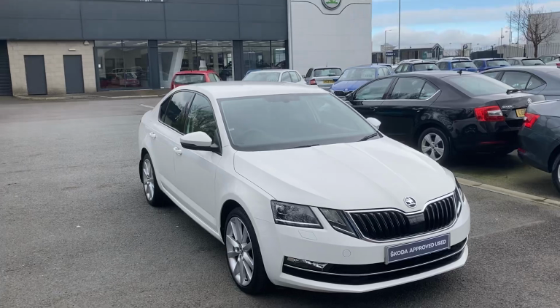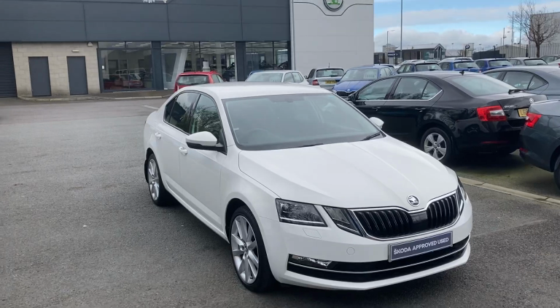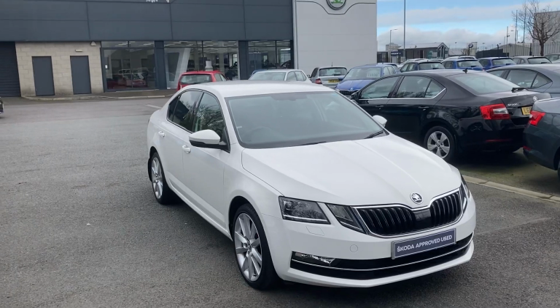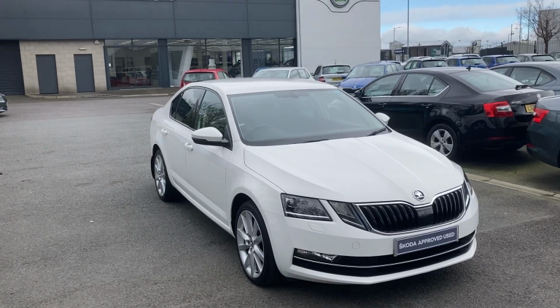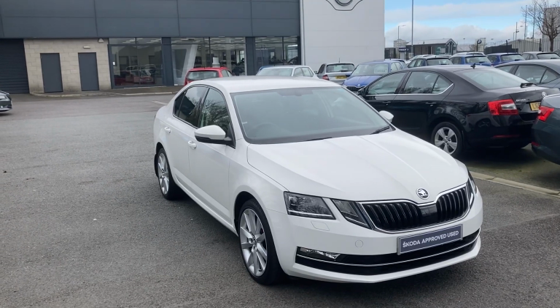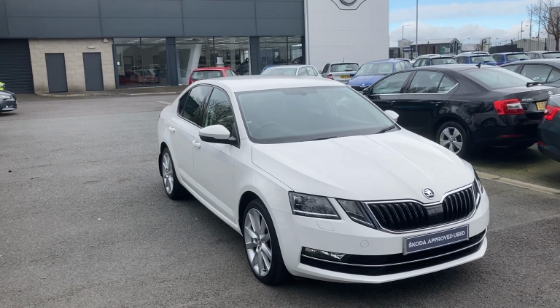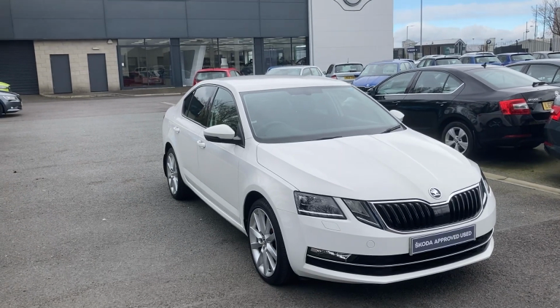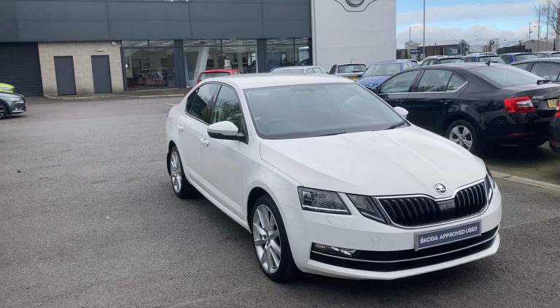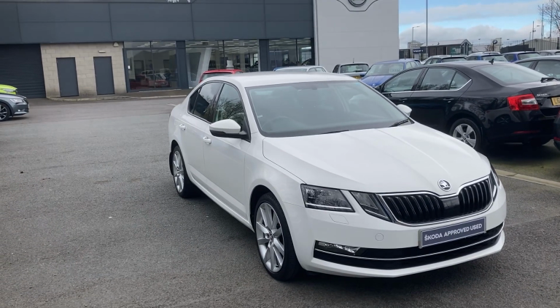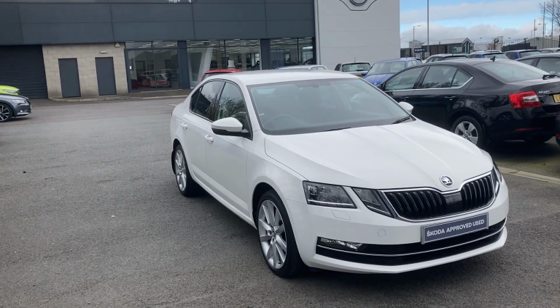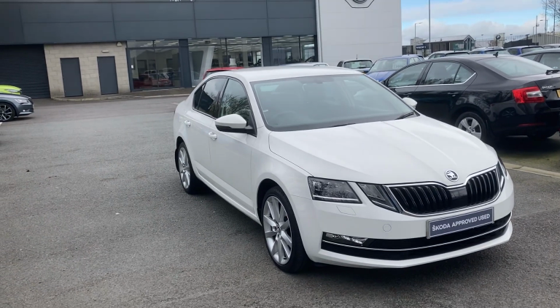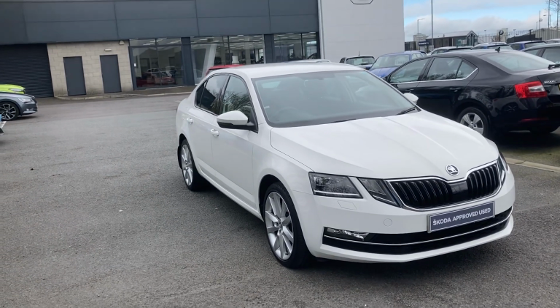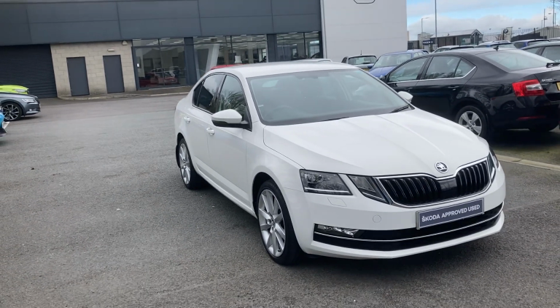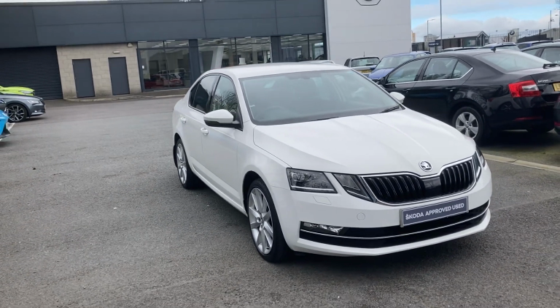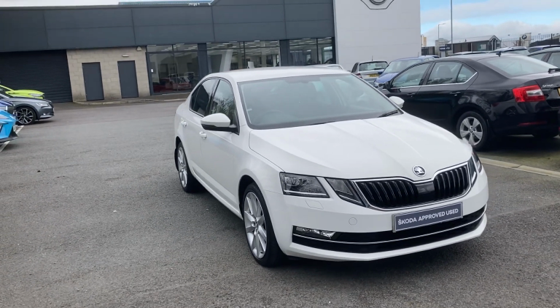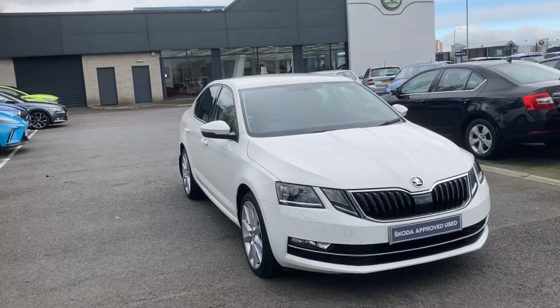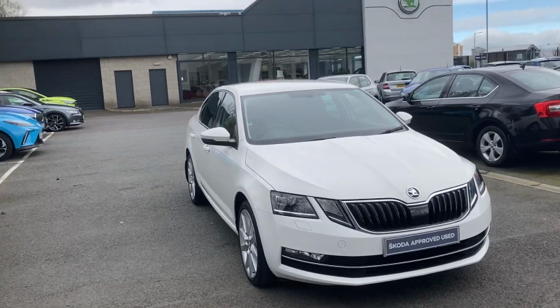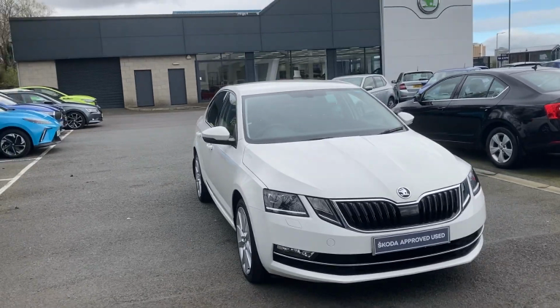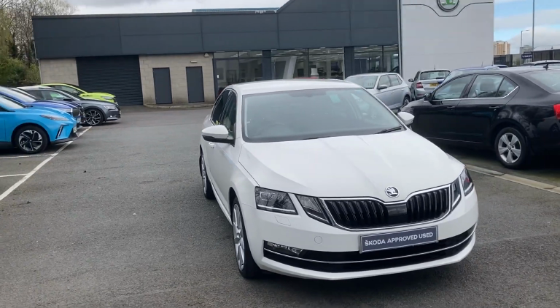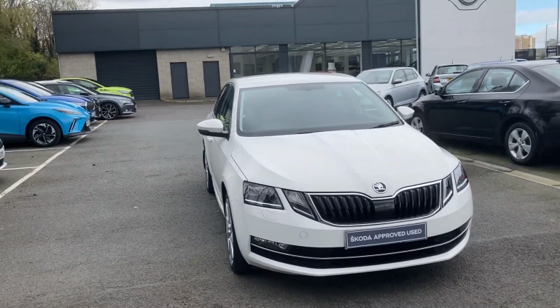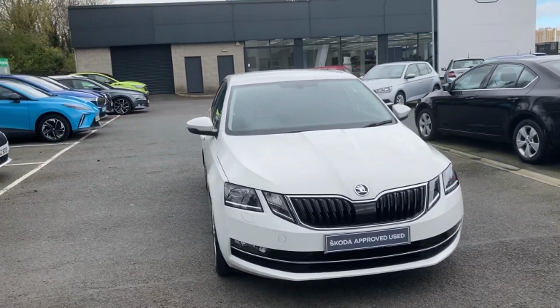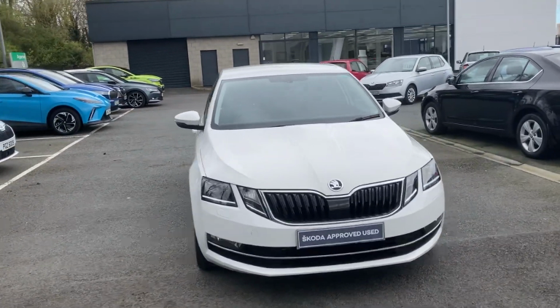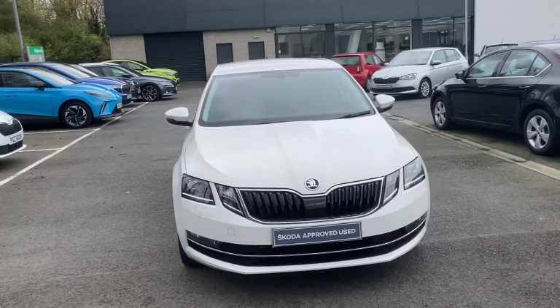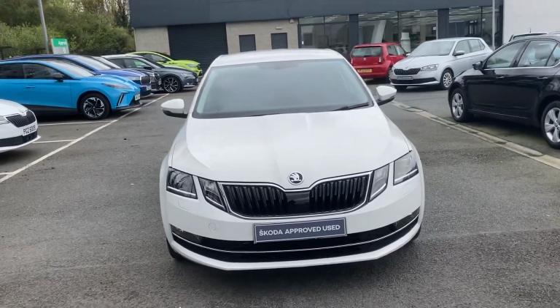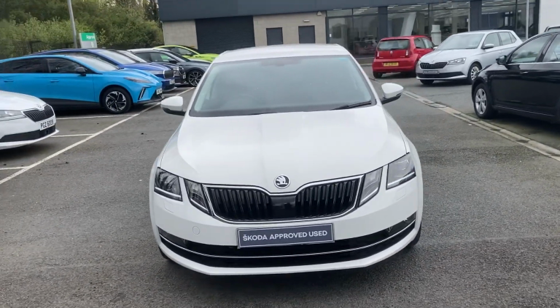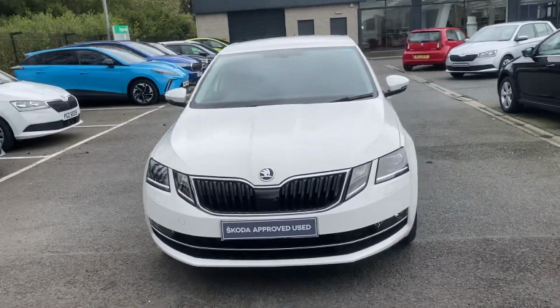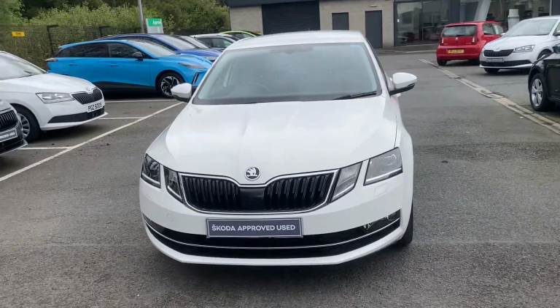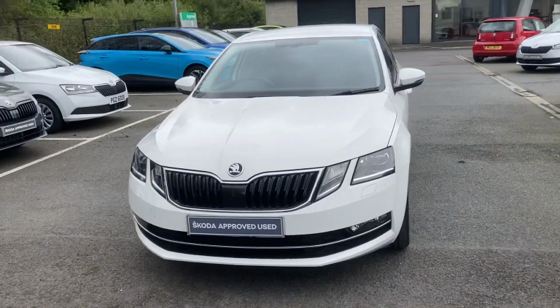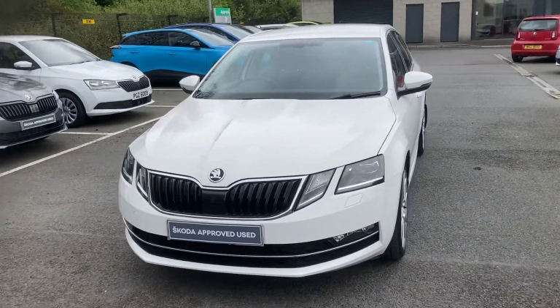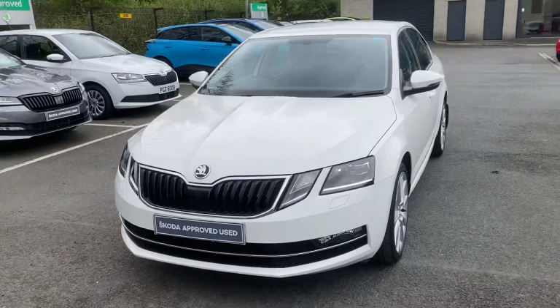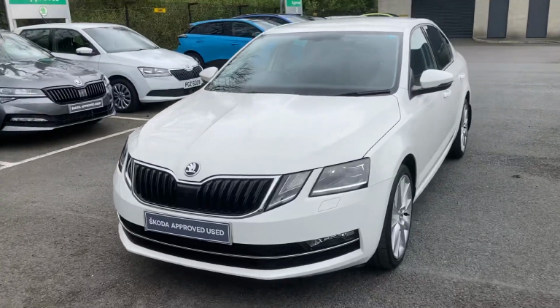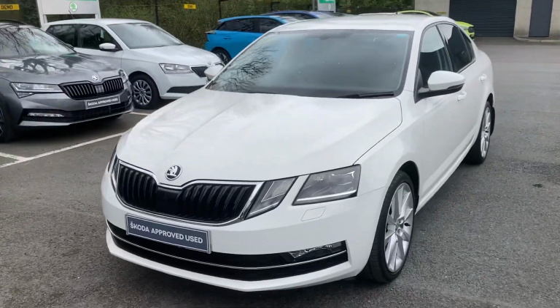Good afternoon and welcome to Mervyn Stewart Skoda in Belfast. Here to show you a gorgeous Skoda Octavia SE Technology 2018.